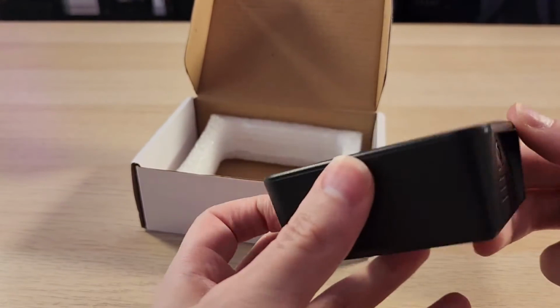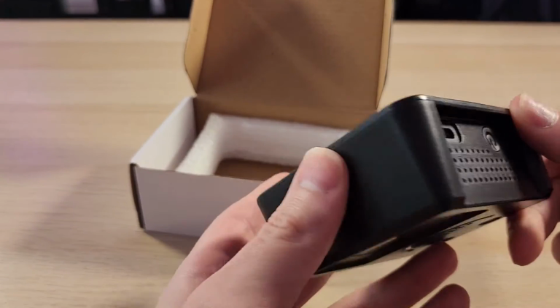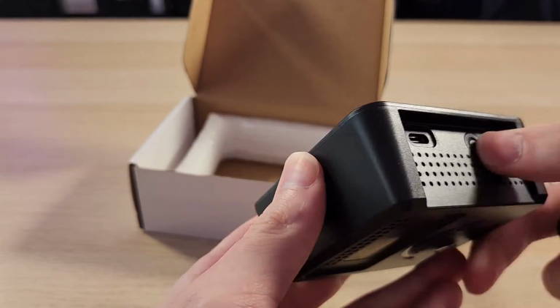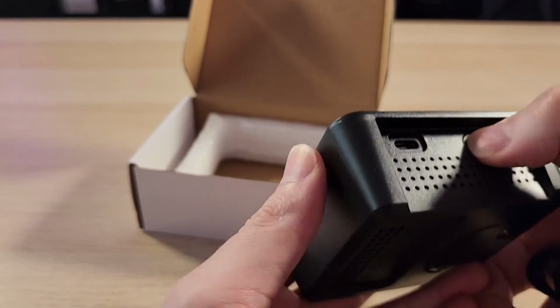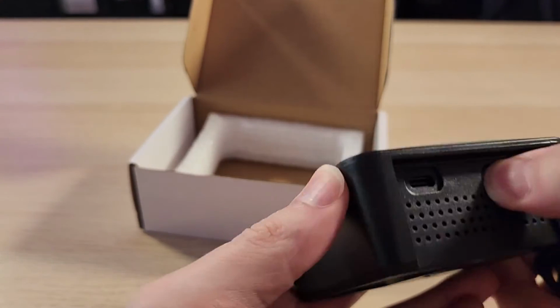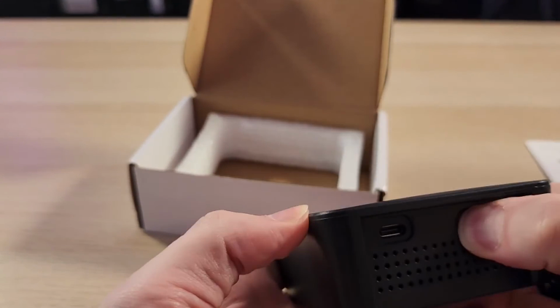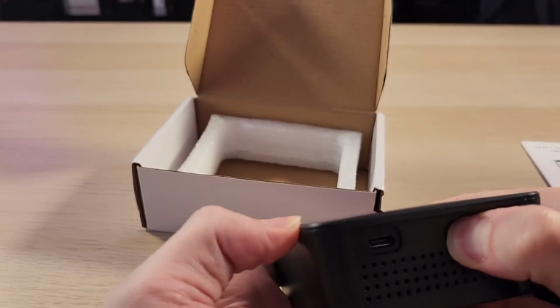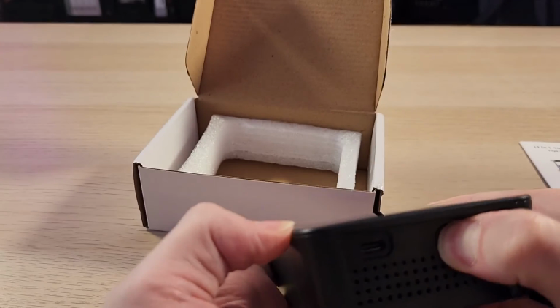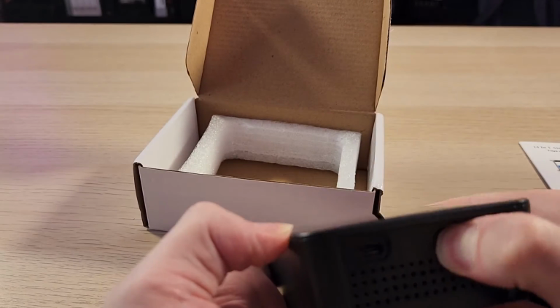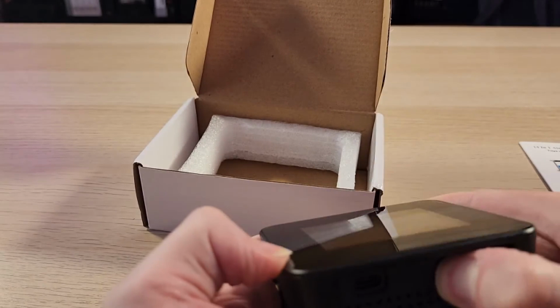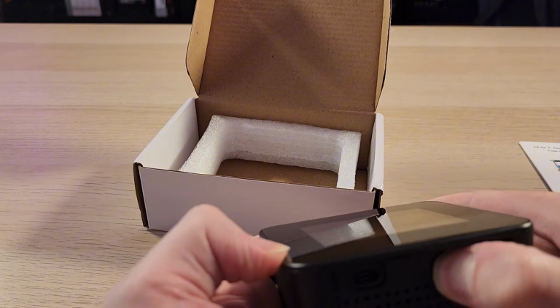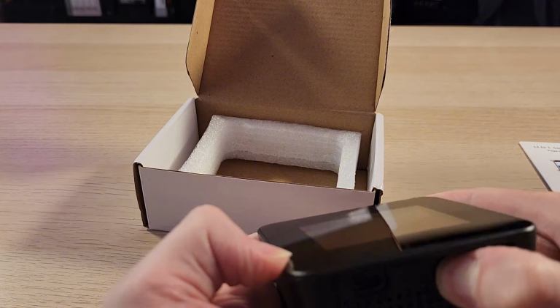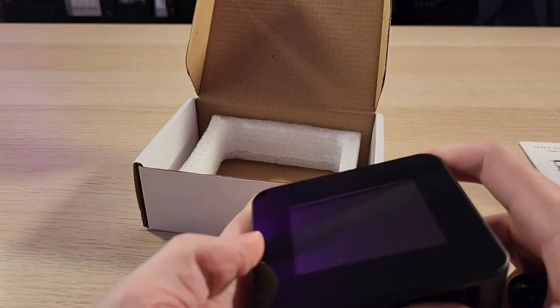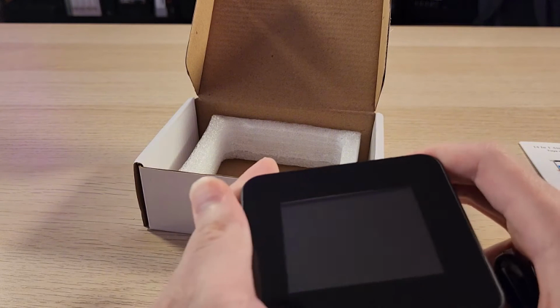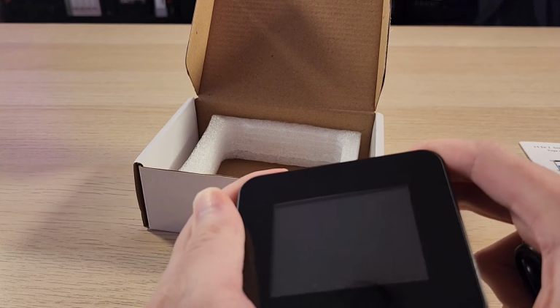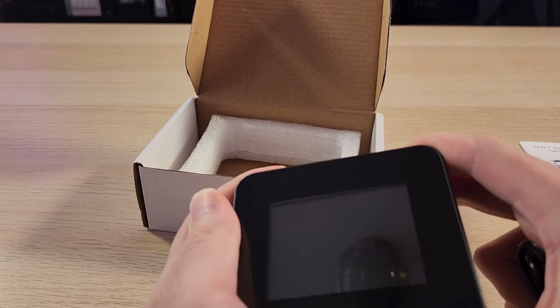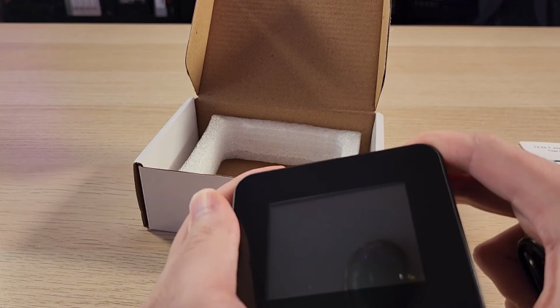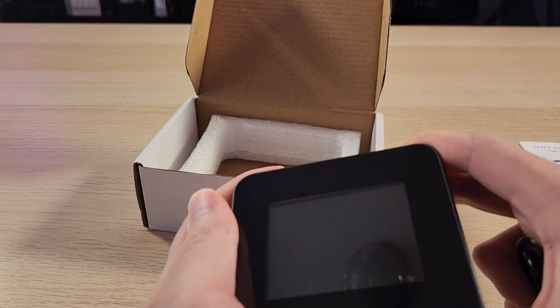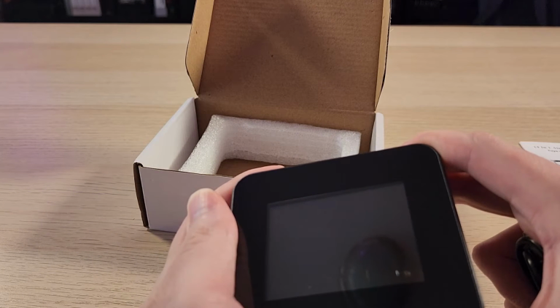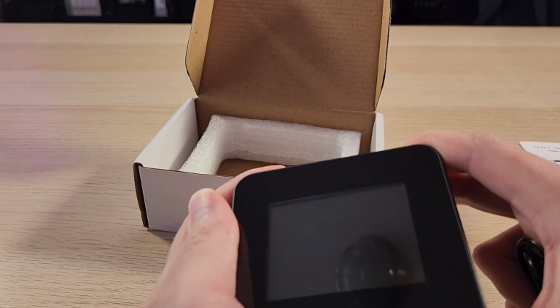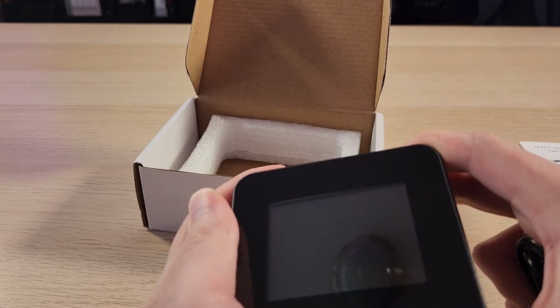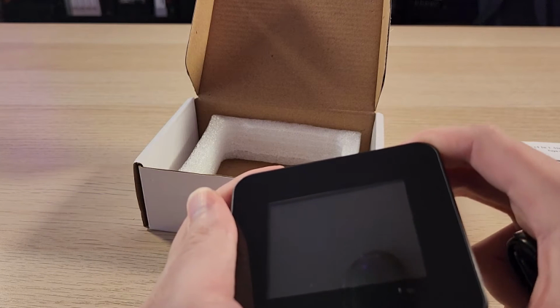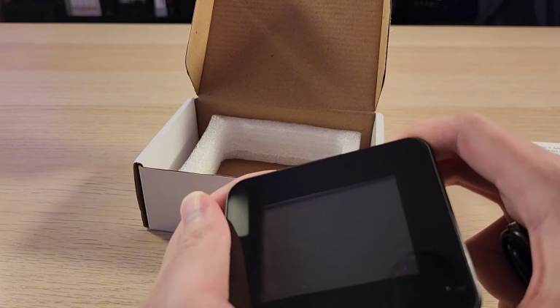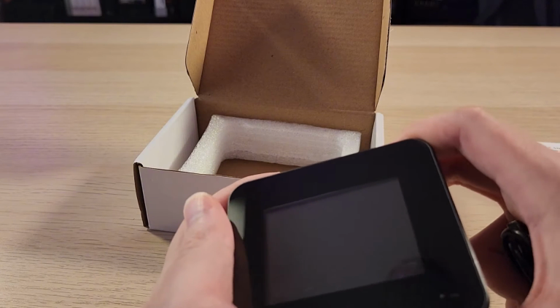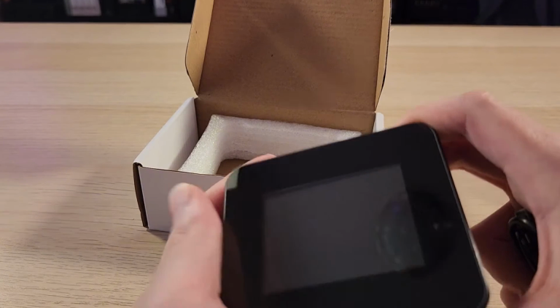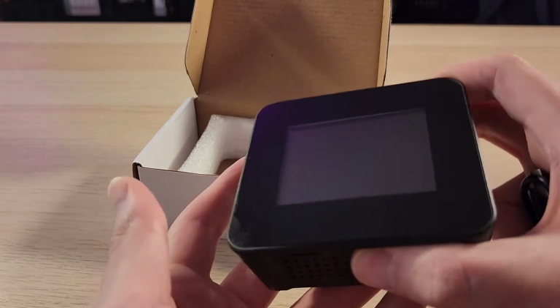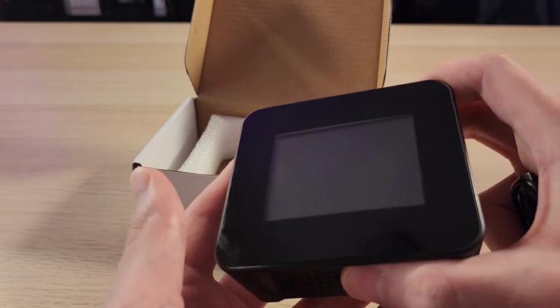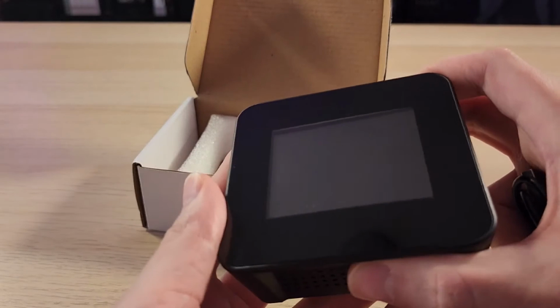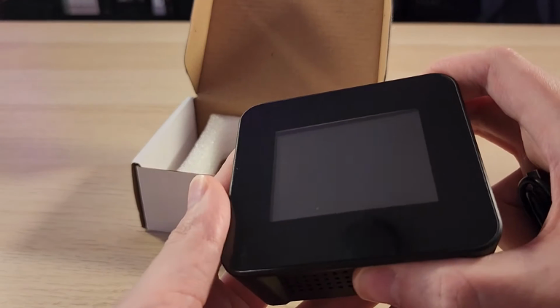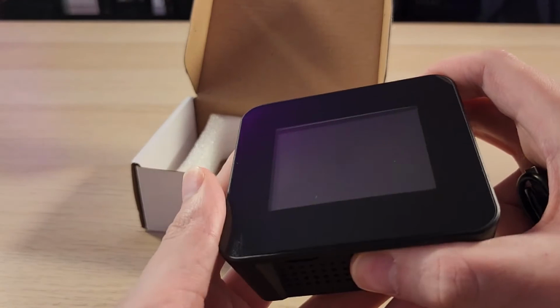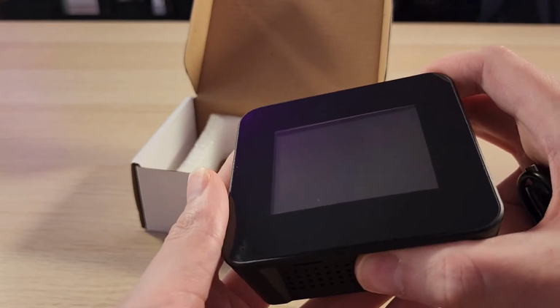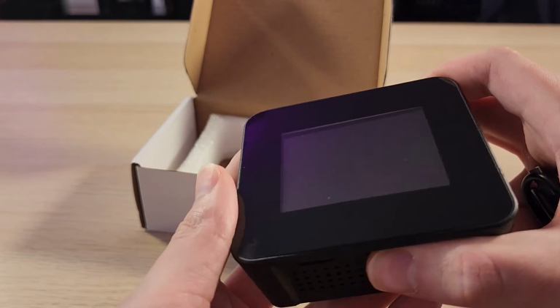Can we turn it on right away? Is it dead? Does it need a charge? Definitely needs a charge. All right, so we'll come back after I give it some juice.